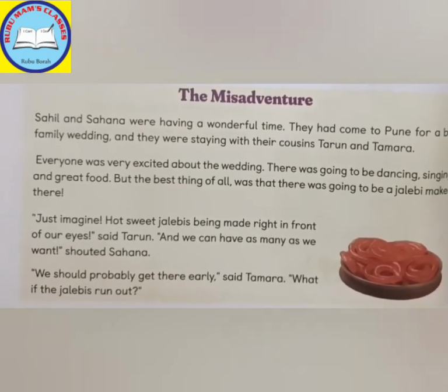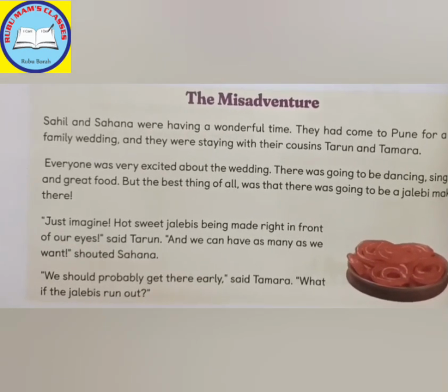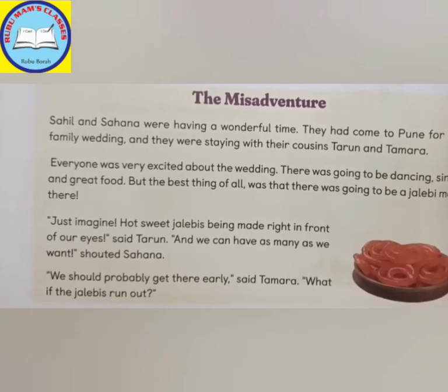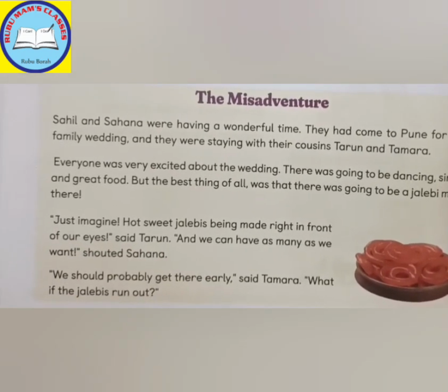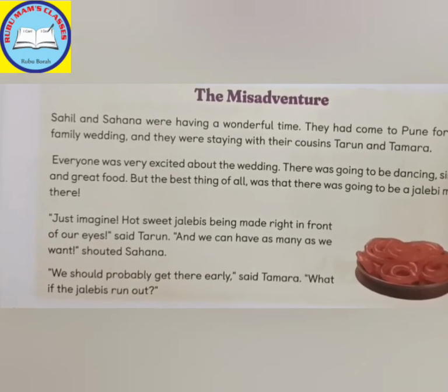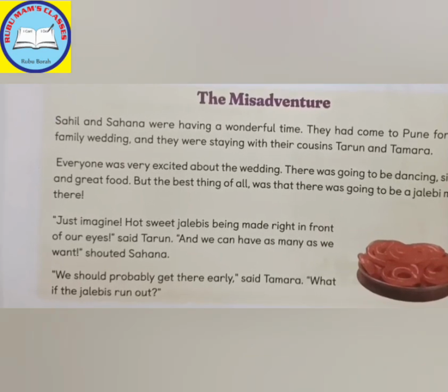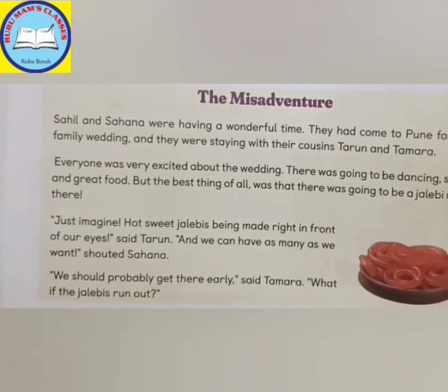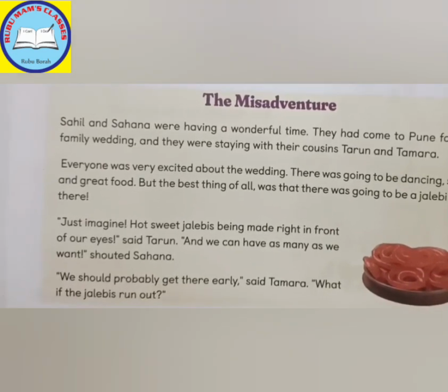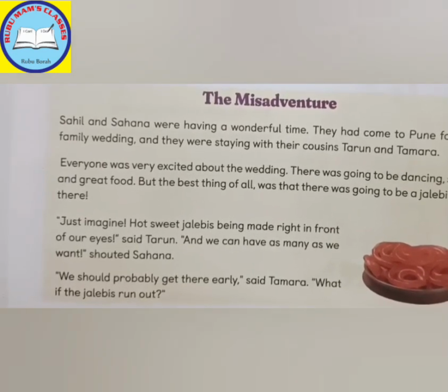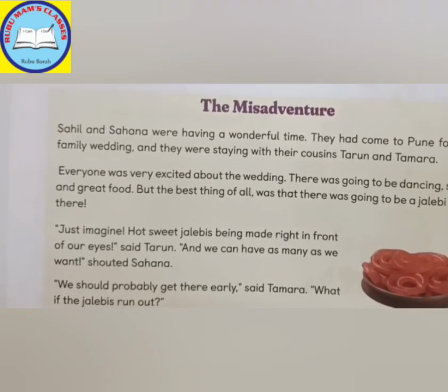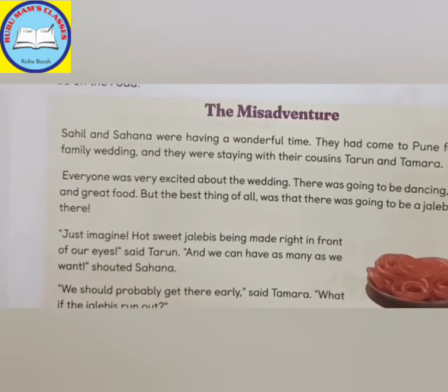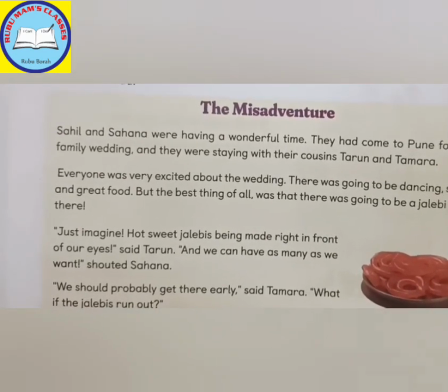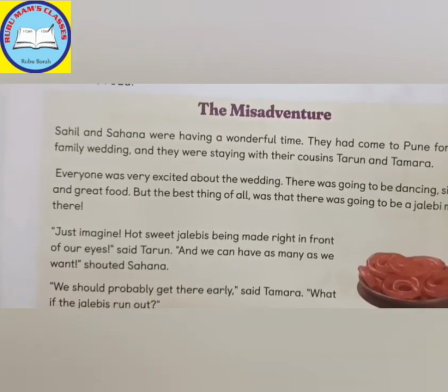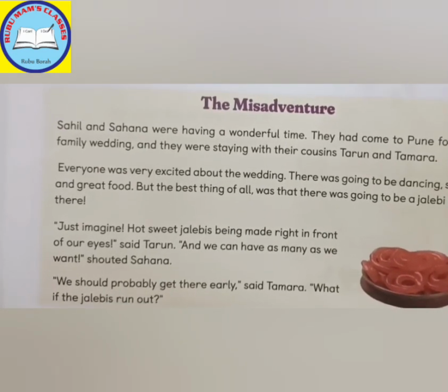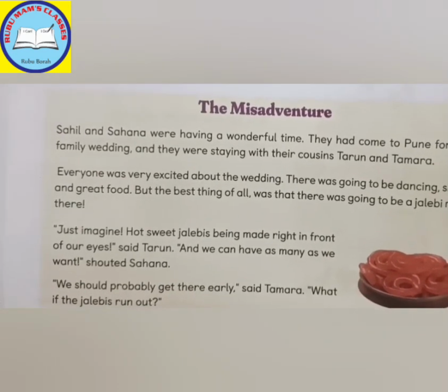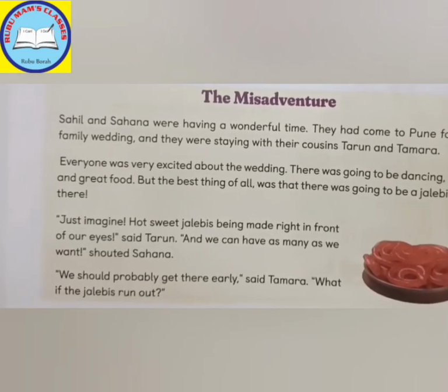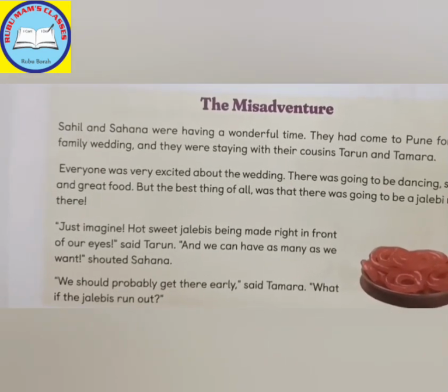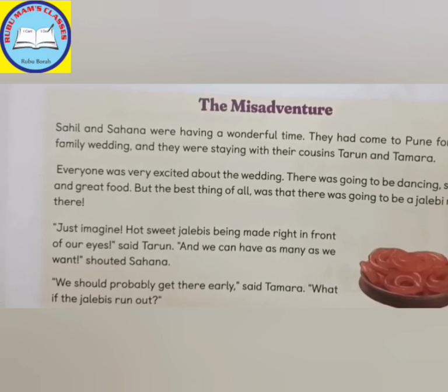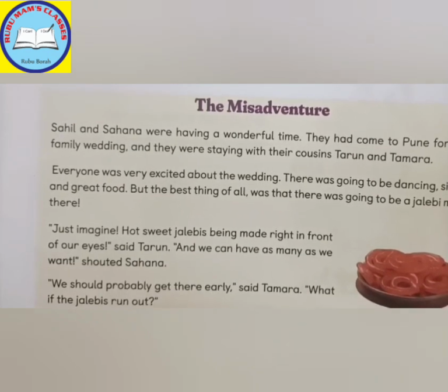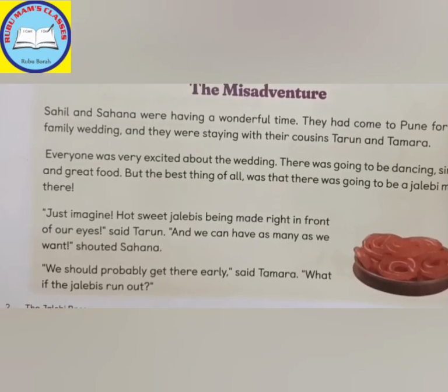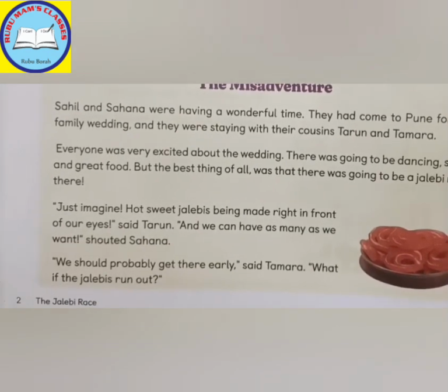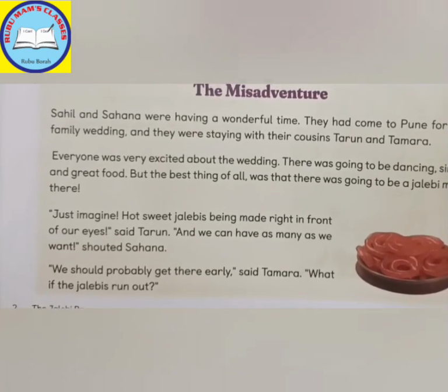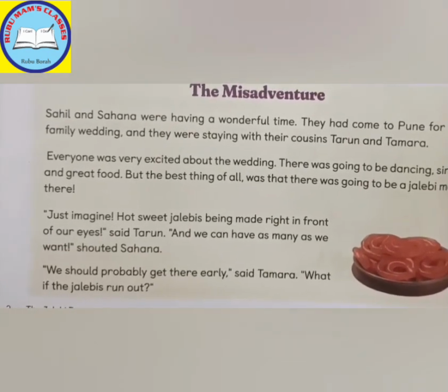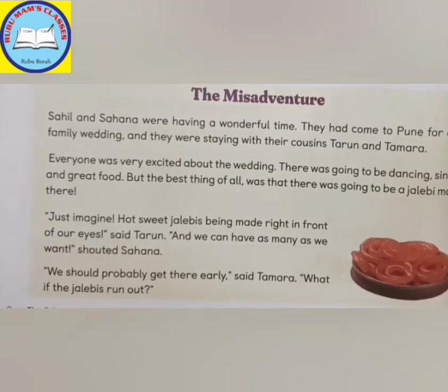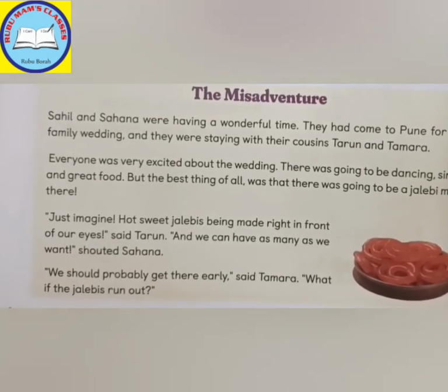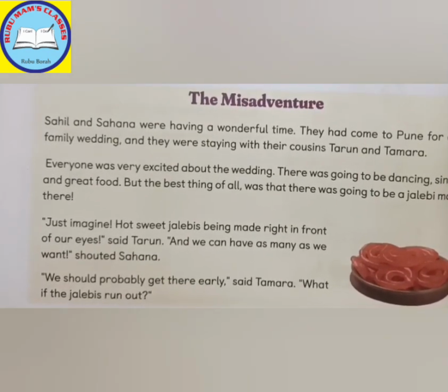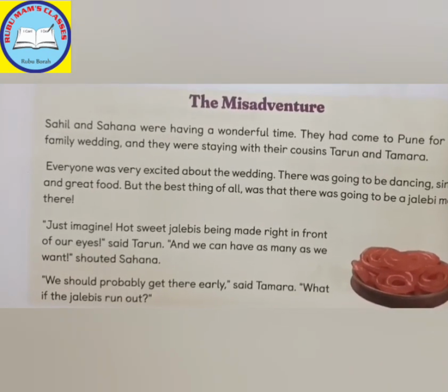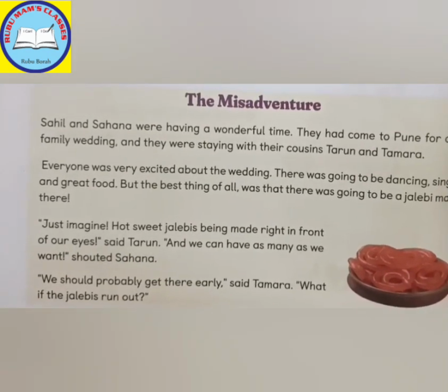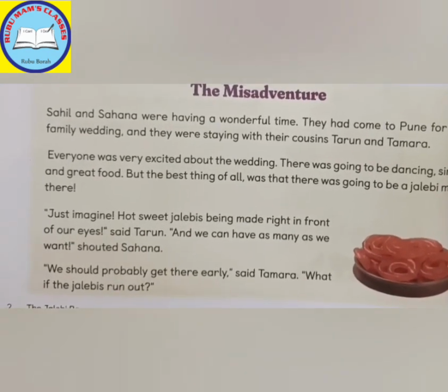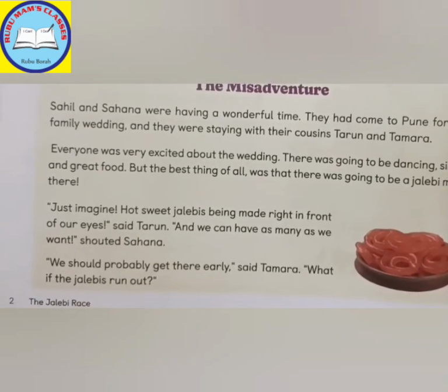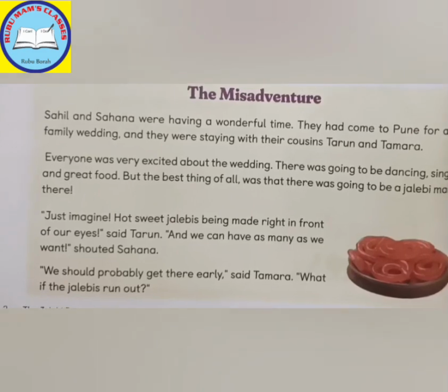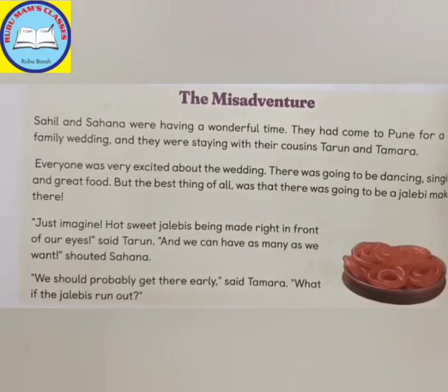Hot sweet jalebi is being made right in front of our eyes, said Tarun. Here, since an exclamation mark is there, you need to show excitement. And we can have as many as we want, shouted Tarun.